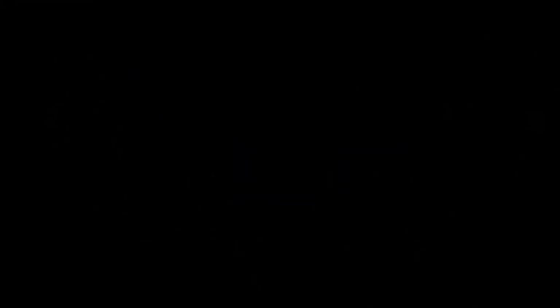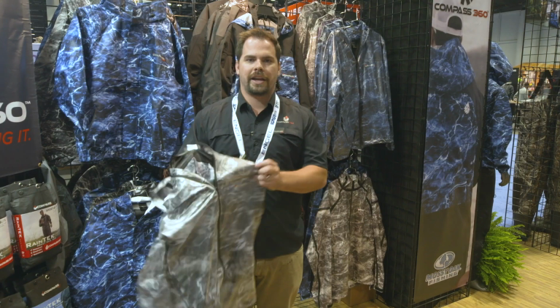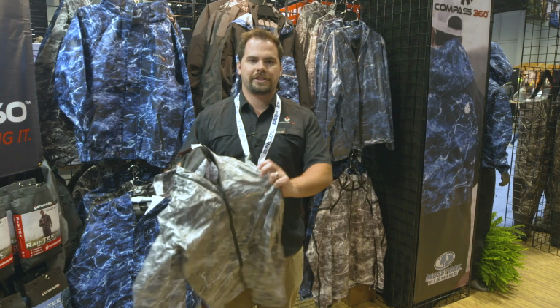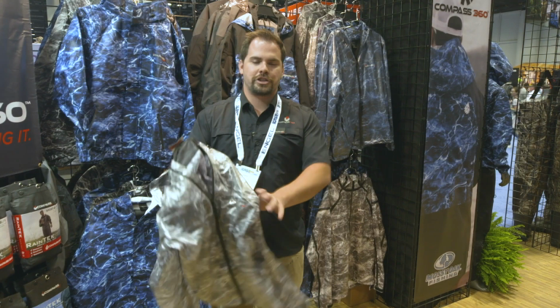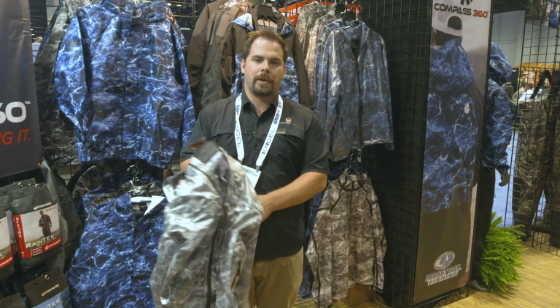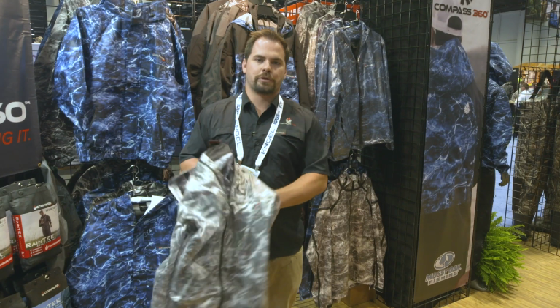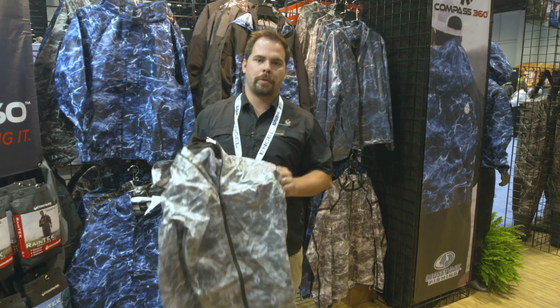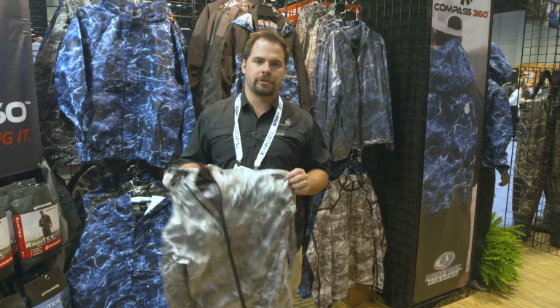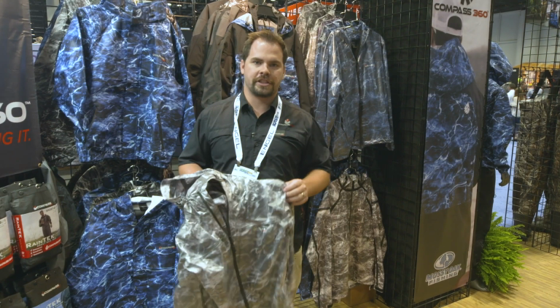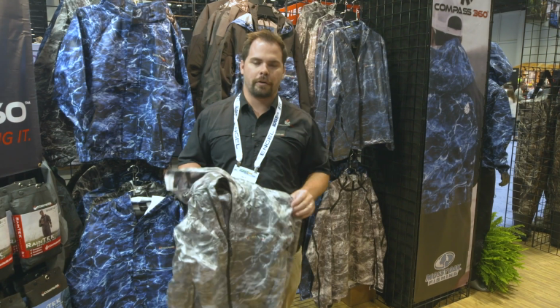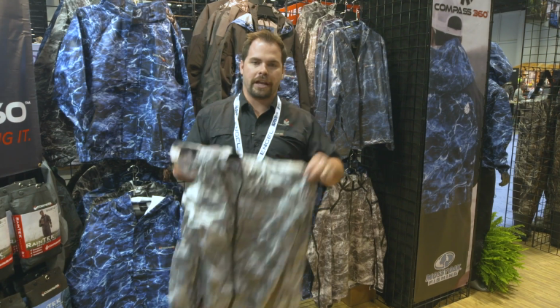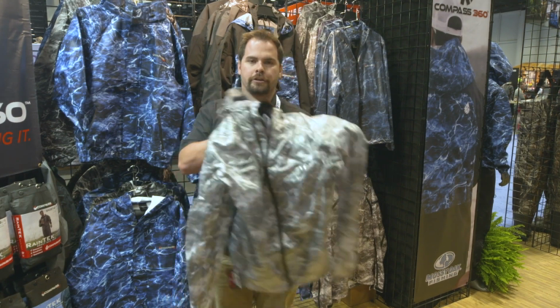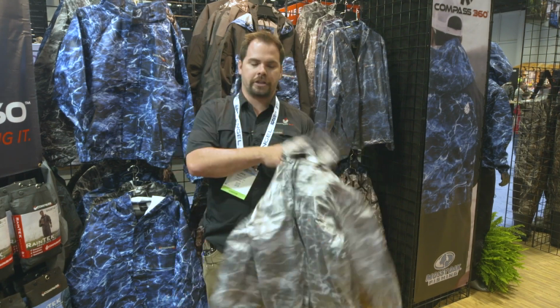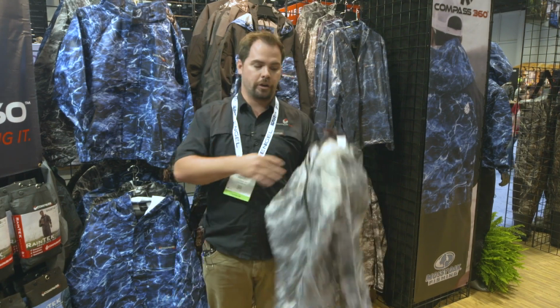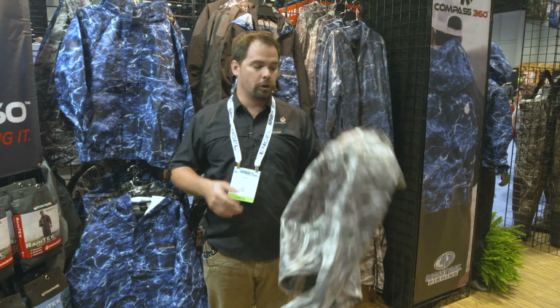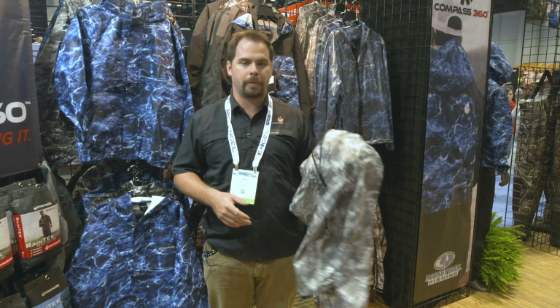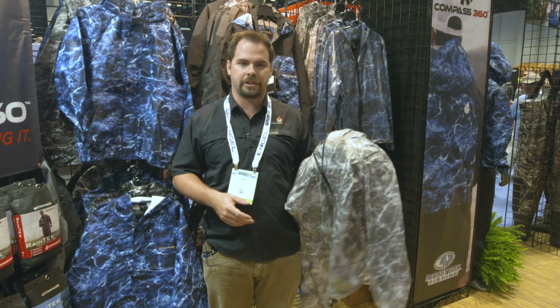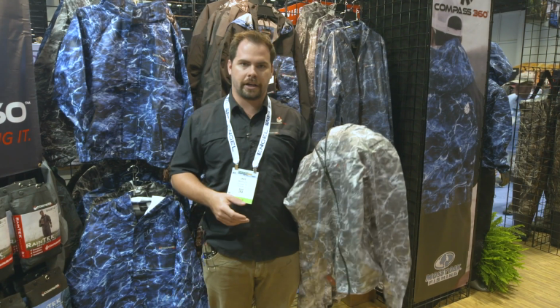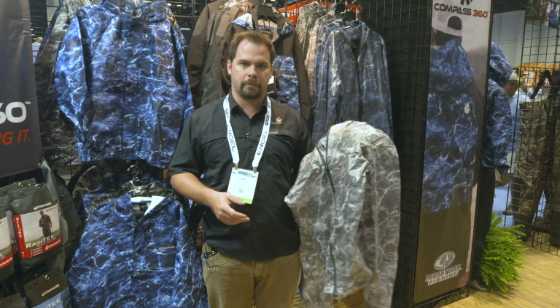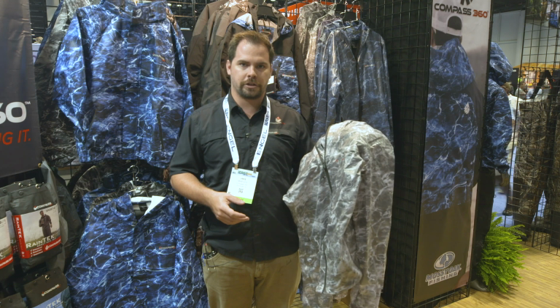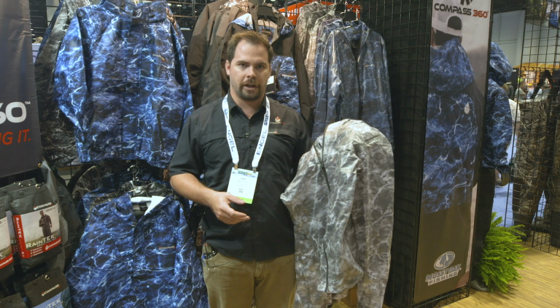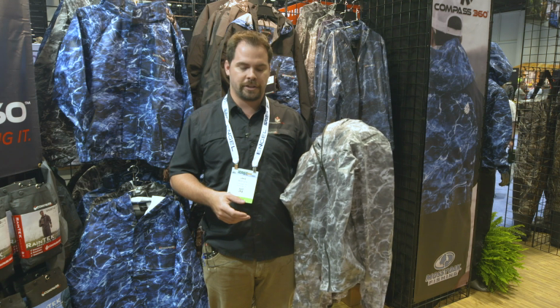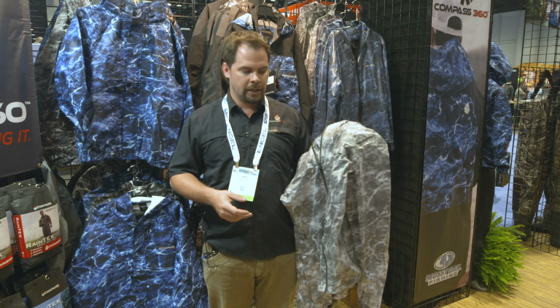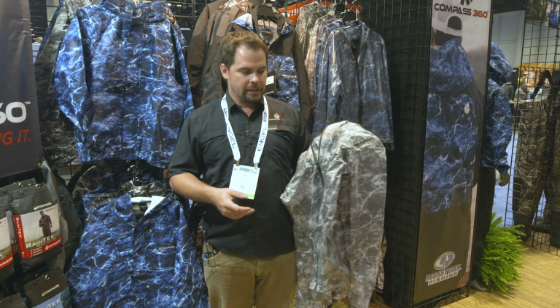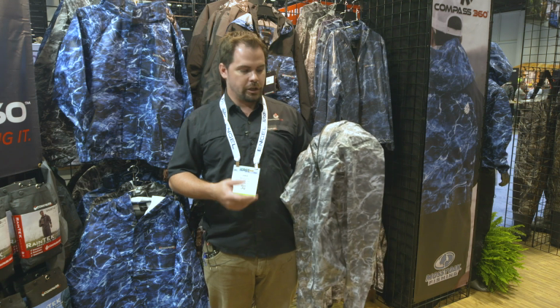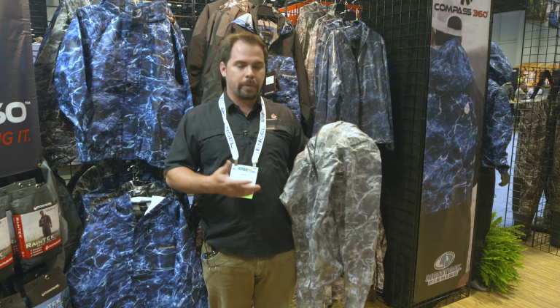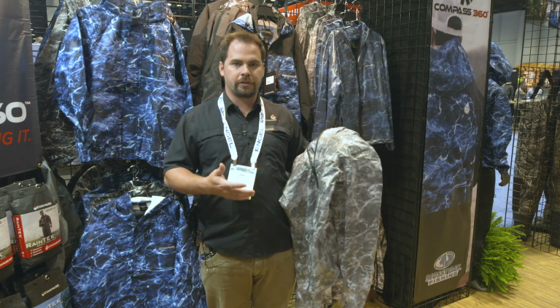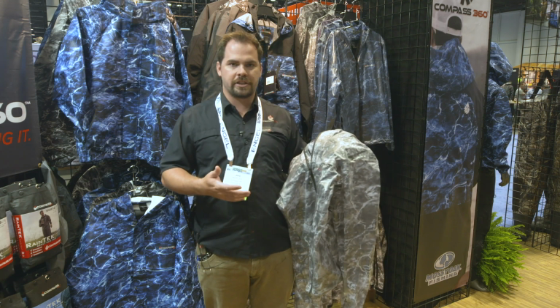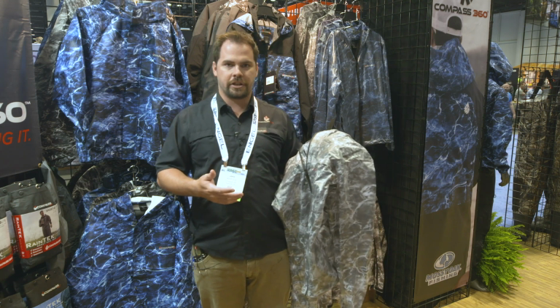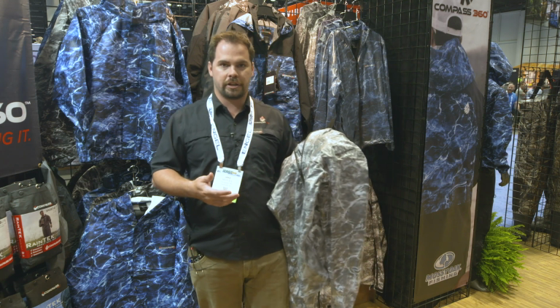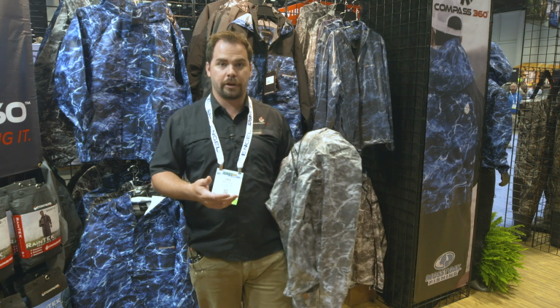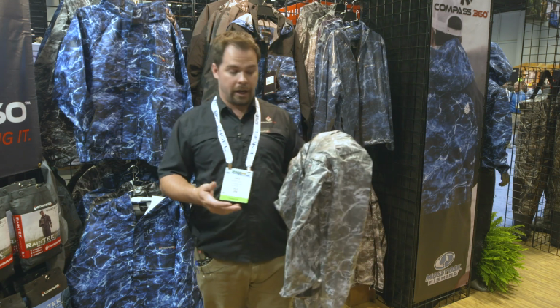Hey guys, this is Jake Maples with Compass 360. I wanted to introduce you to the new Ultra Pack Jacket in Mossy Oak Elements. This is a new piece for us this year and it's been great.